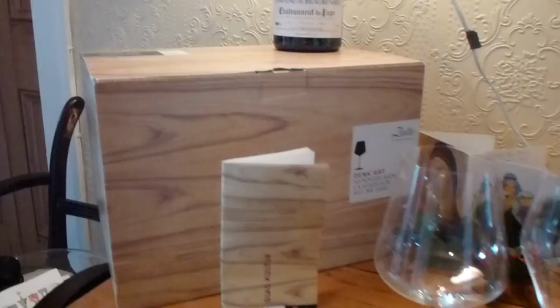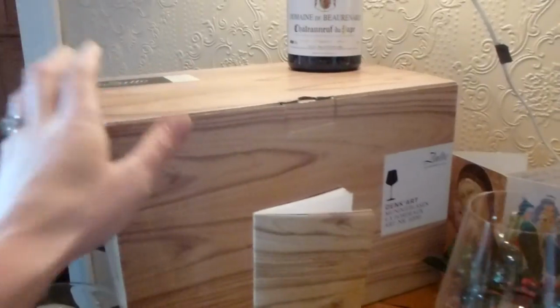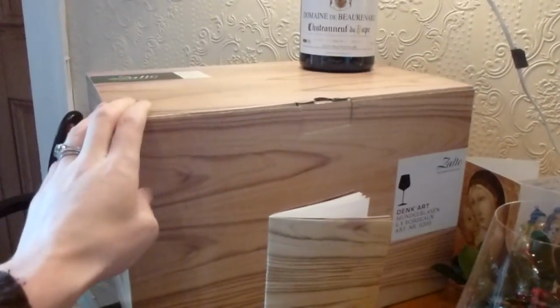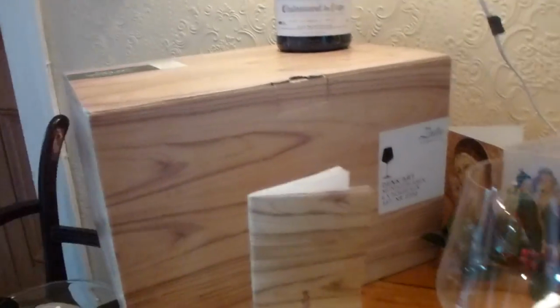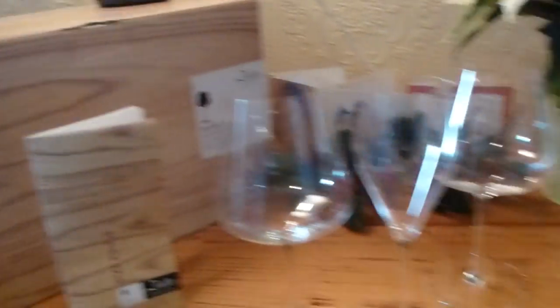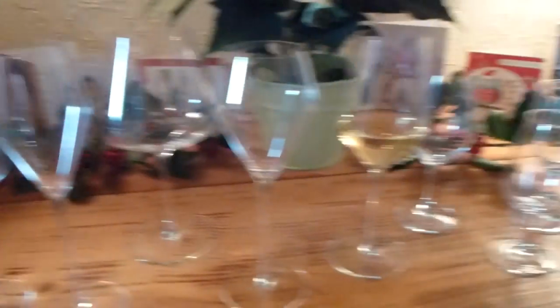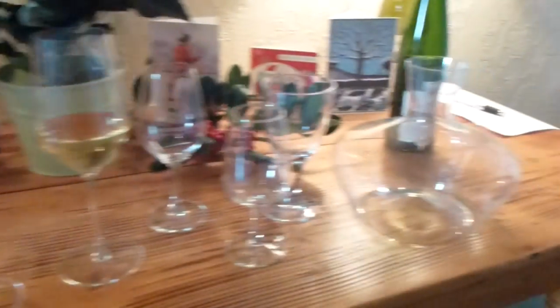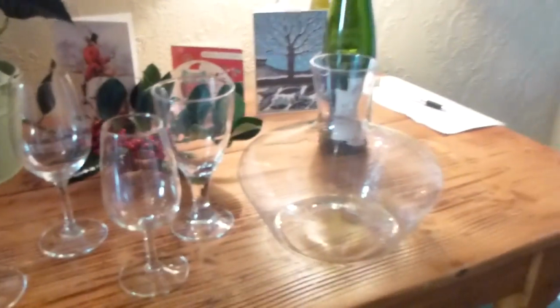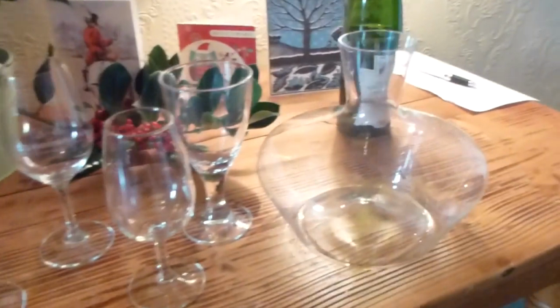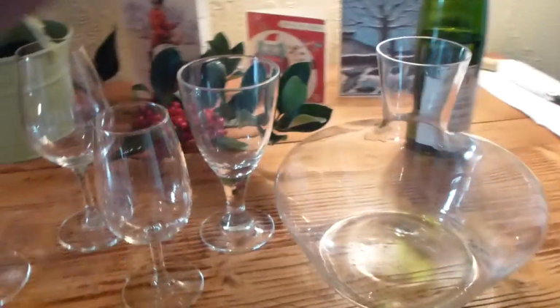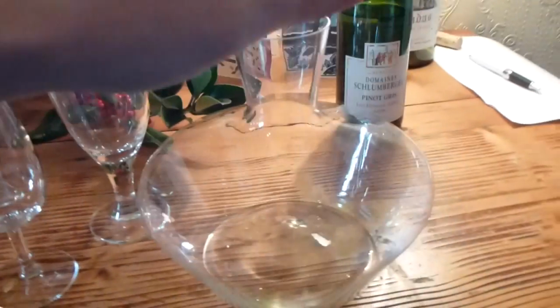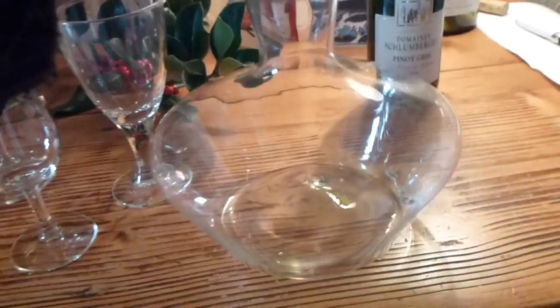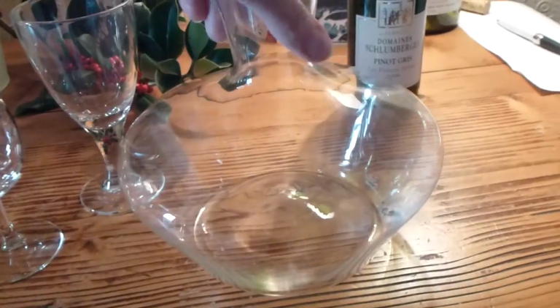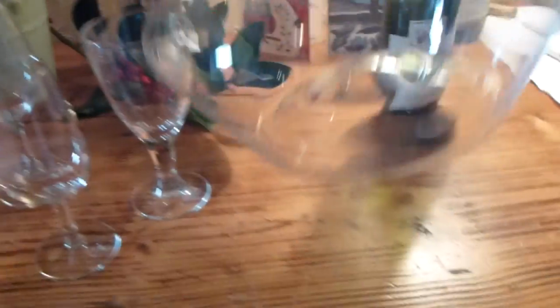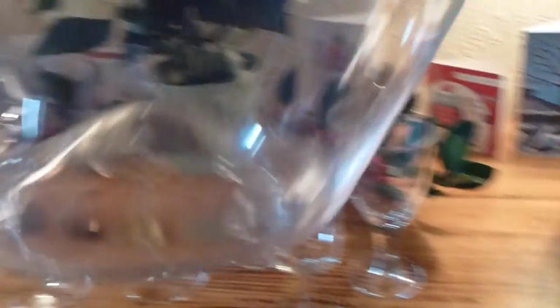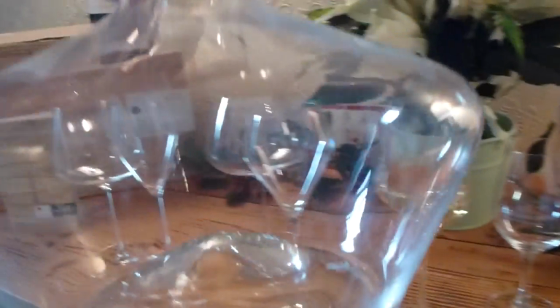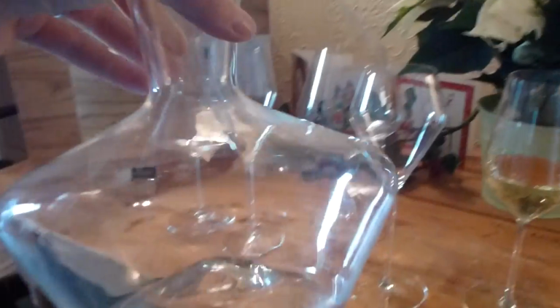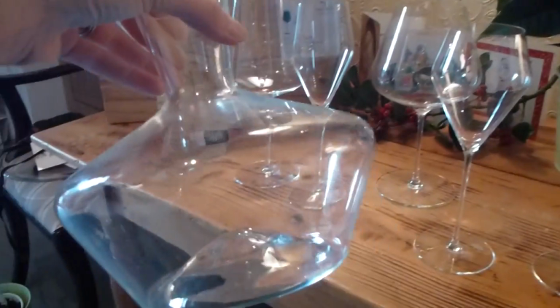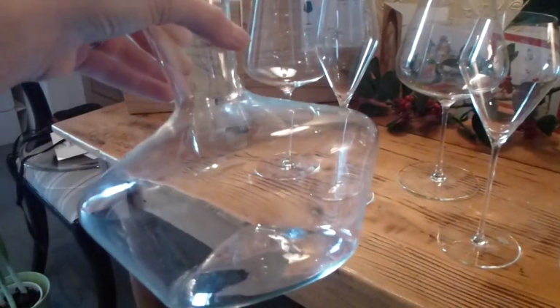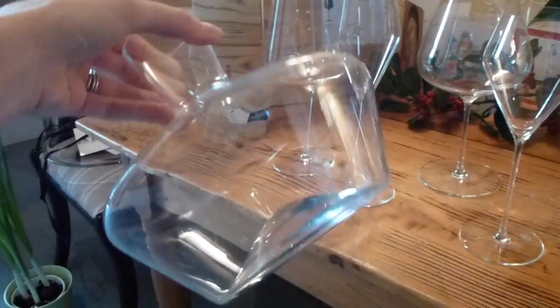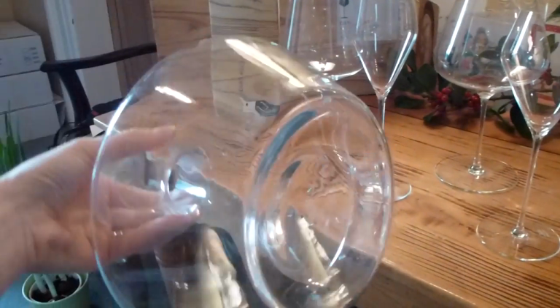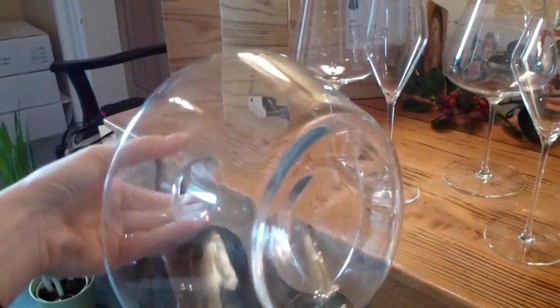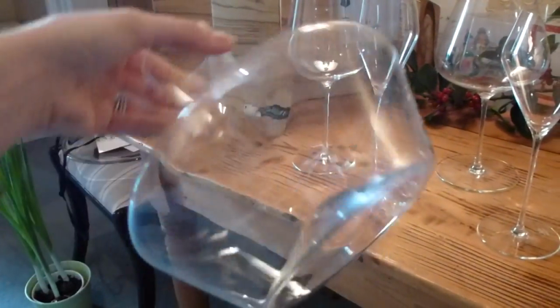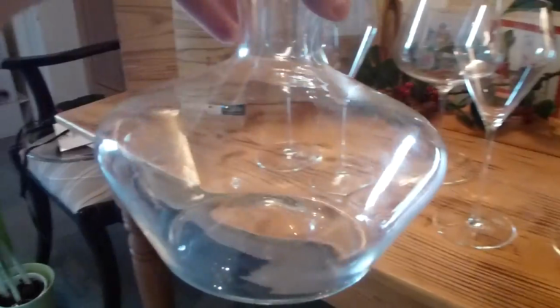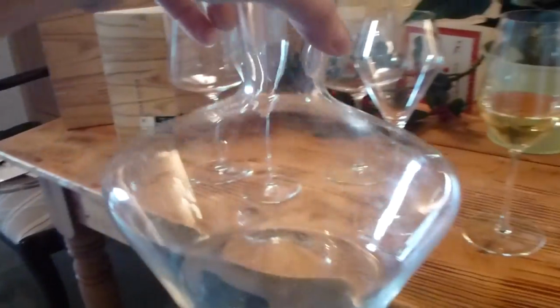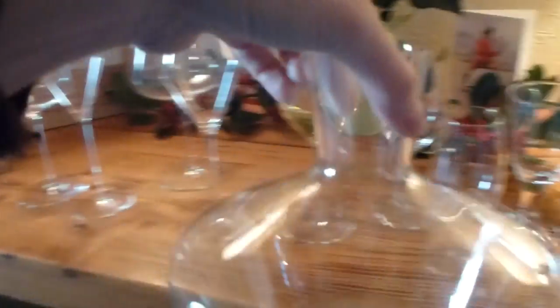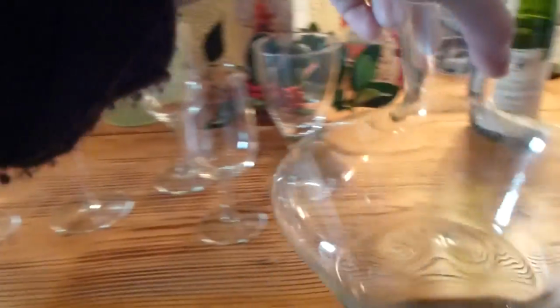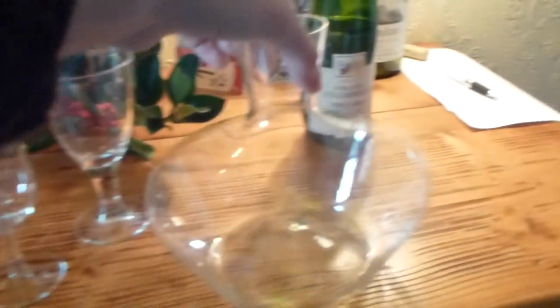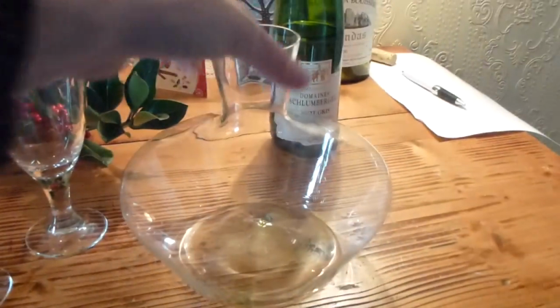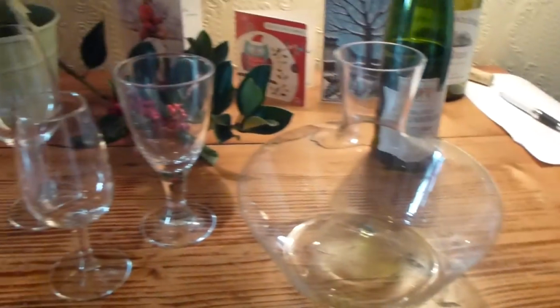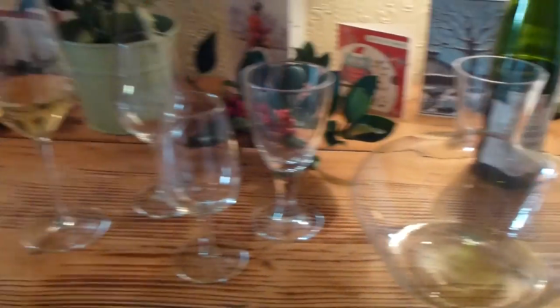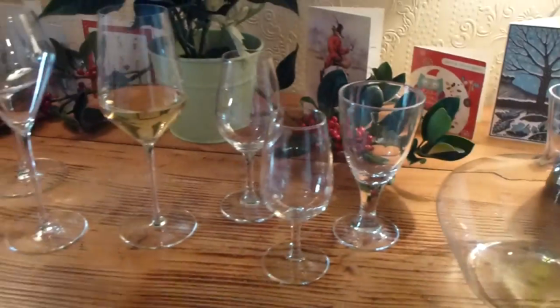This is the box they come in, and here is the Decanter — the Axiom Decanter. Very very light, has a brilliant font at the bottom, and is perfect for up to two bottles of wine.